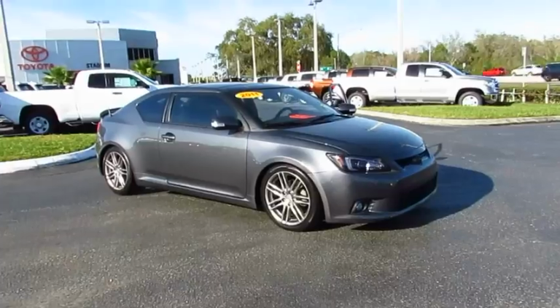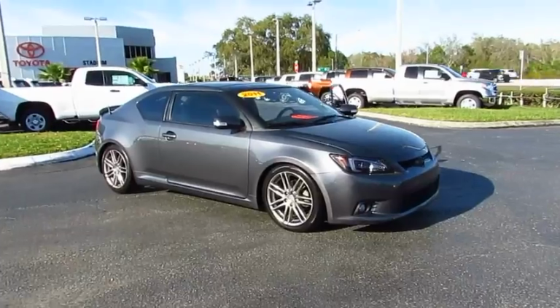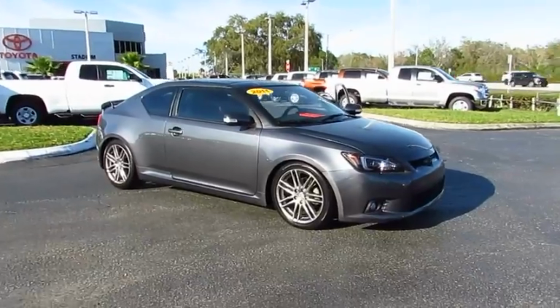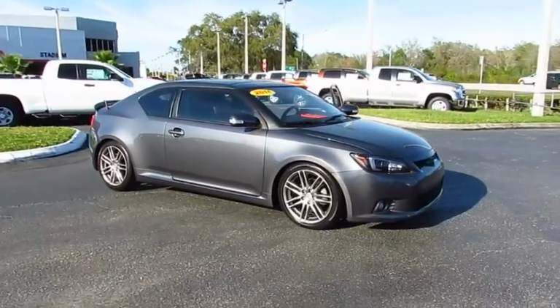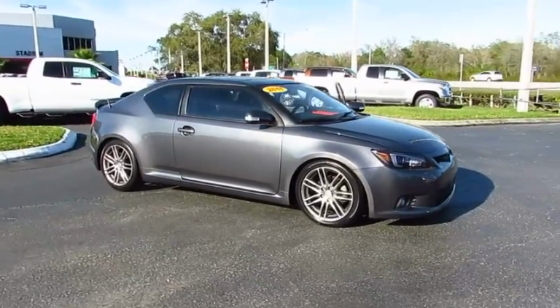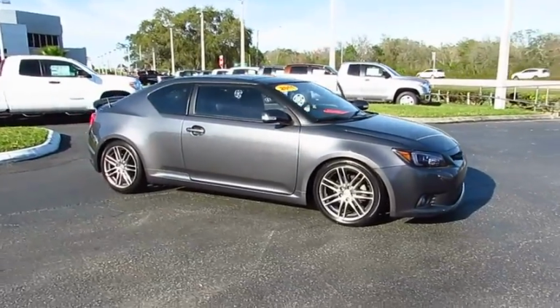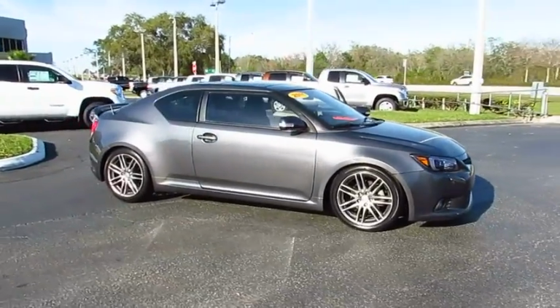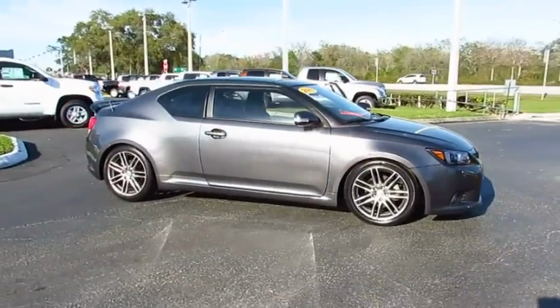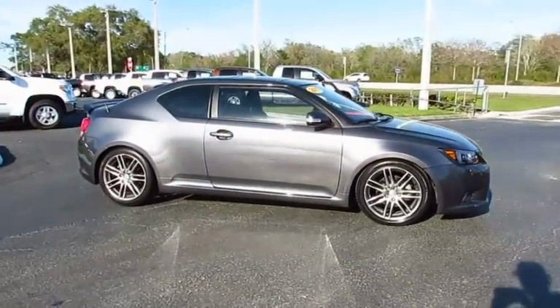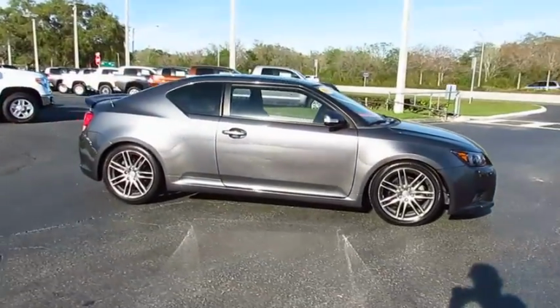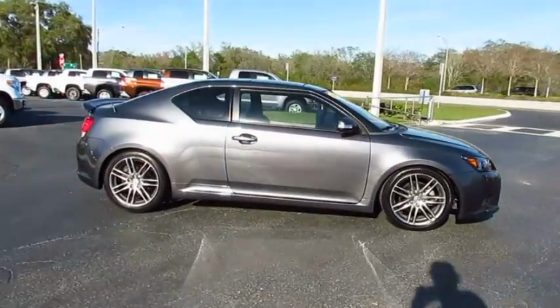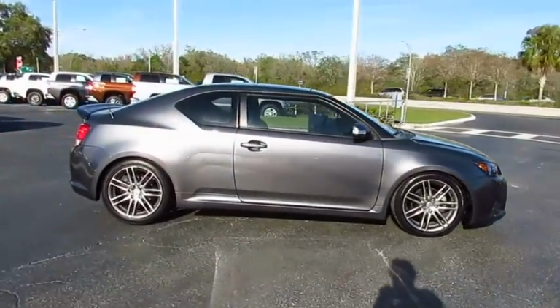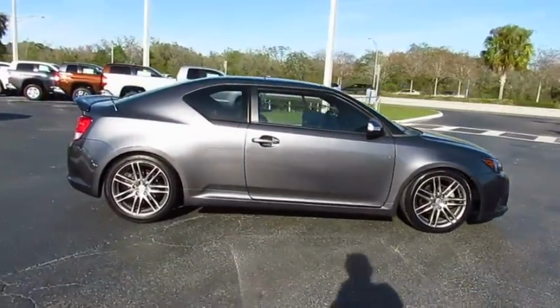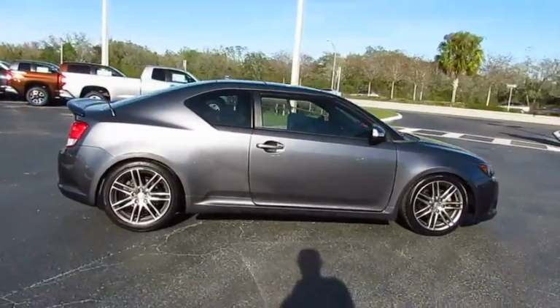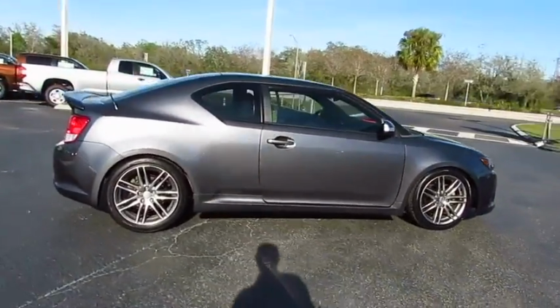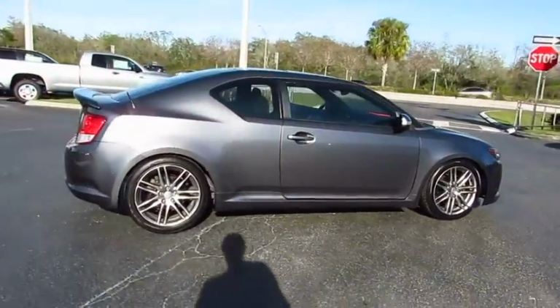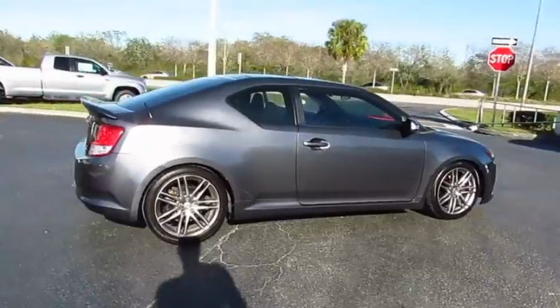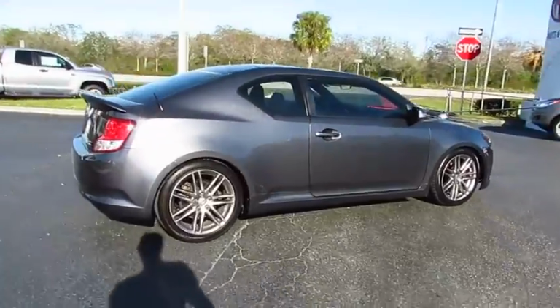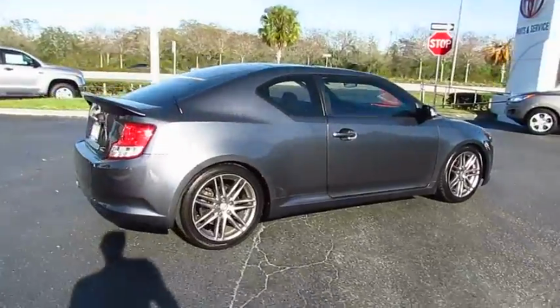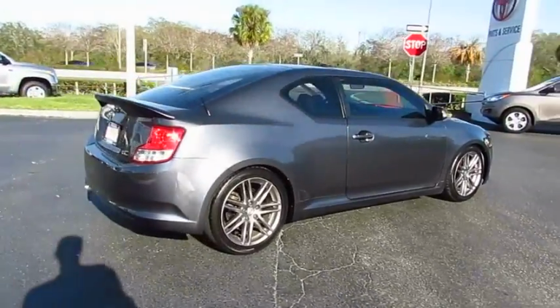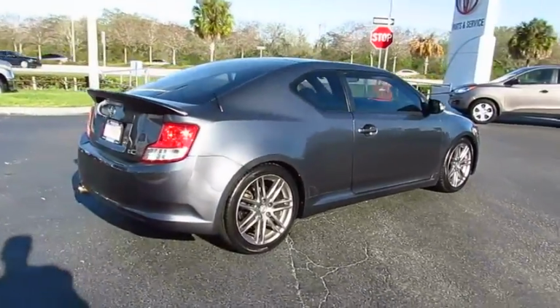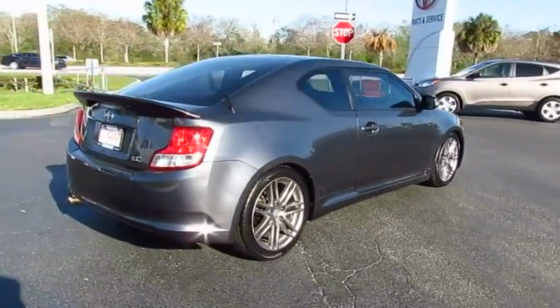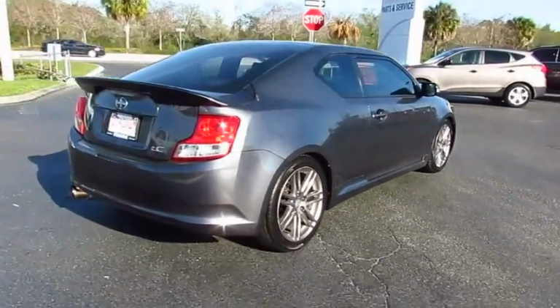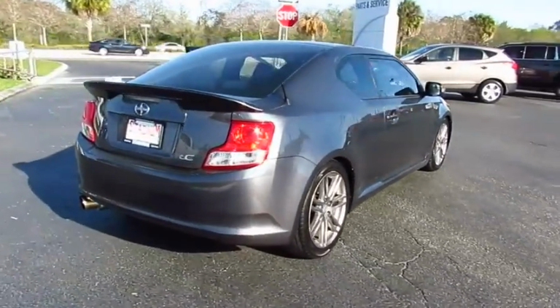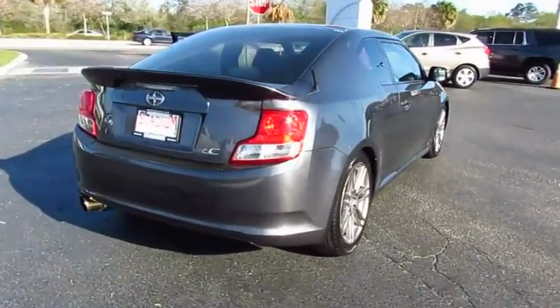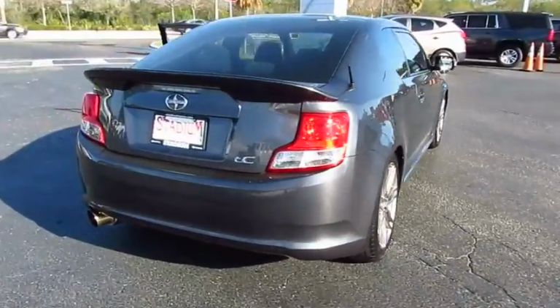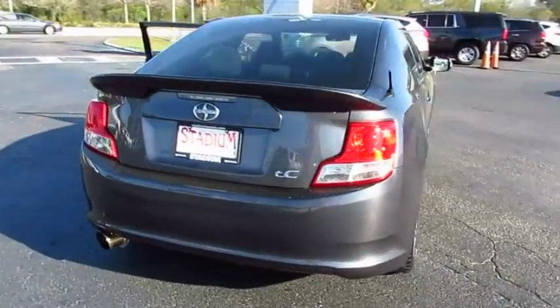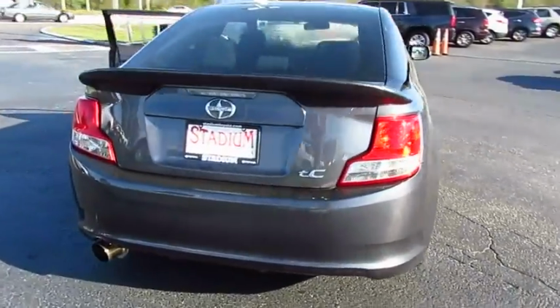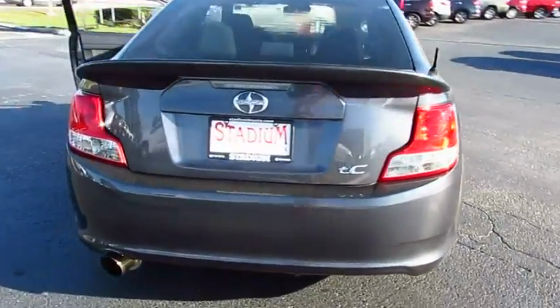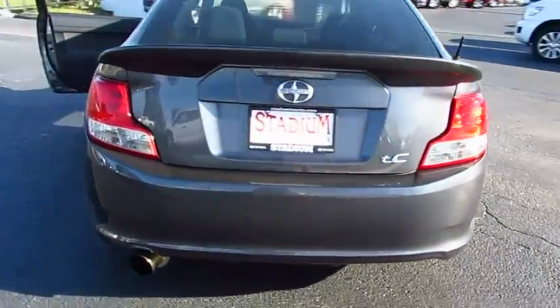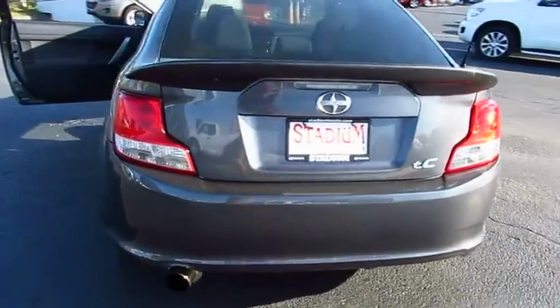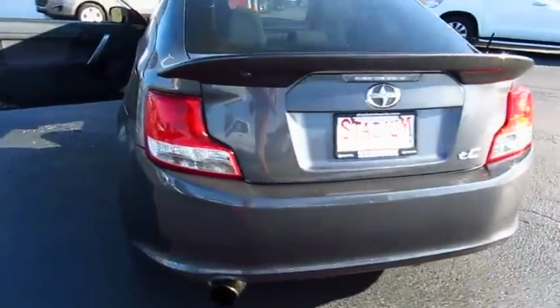The 2011 Scion TC. The Scion TC is powered by a spirited engine with a completely responsive handling system. This vehicle has less than 95,000 miles.